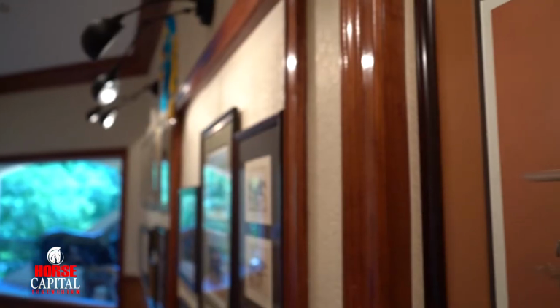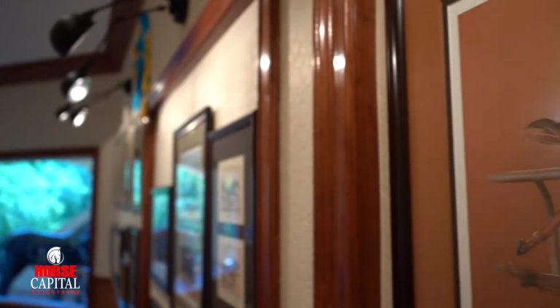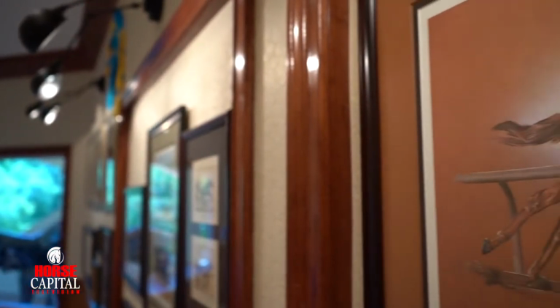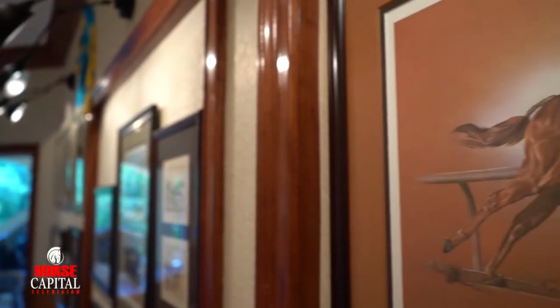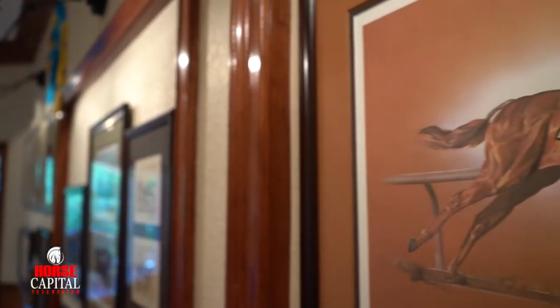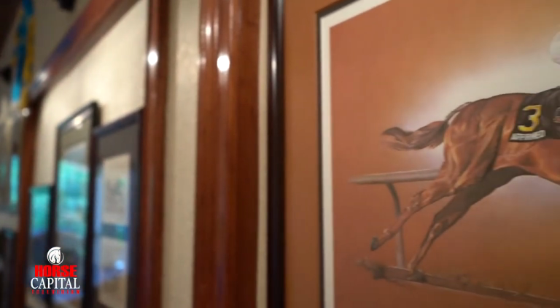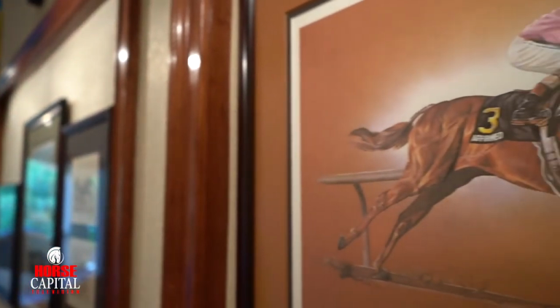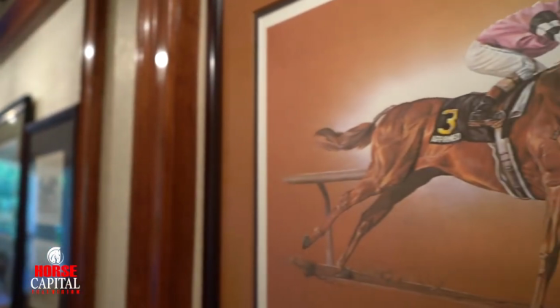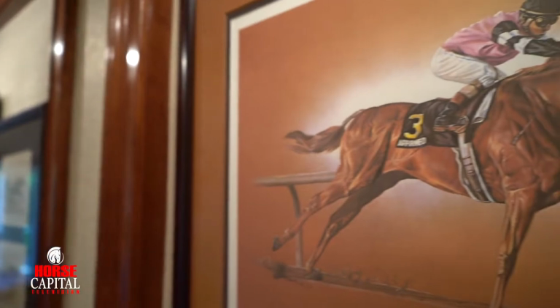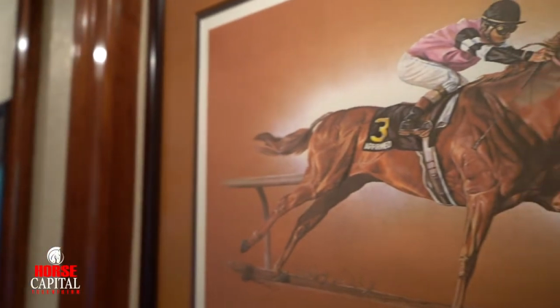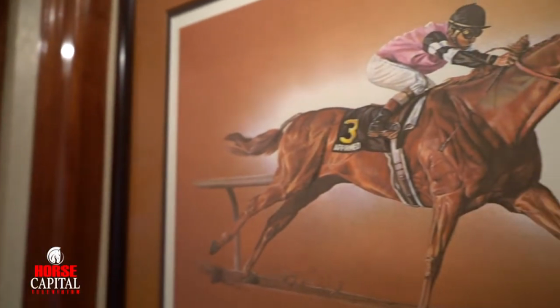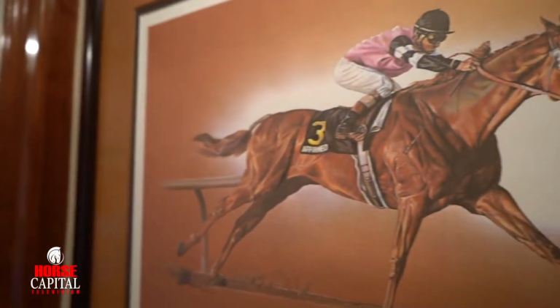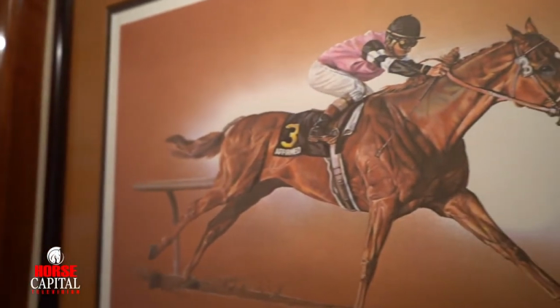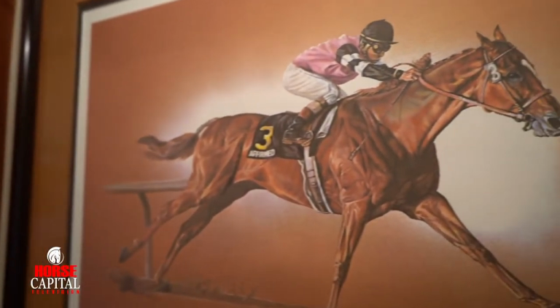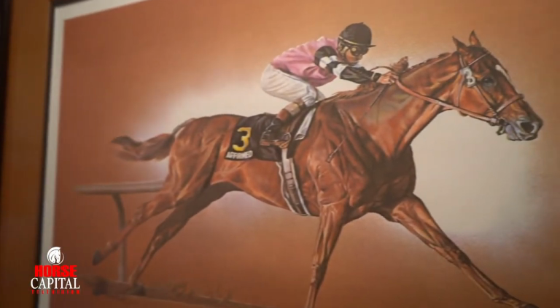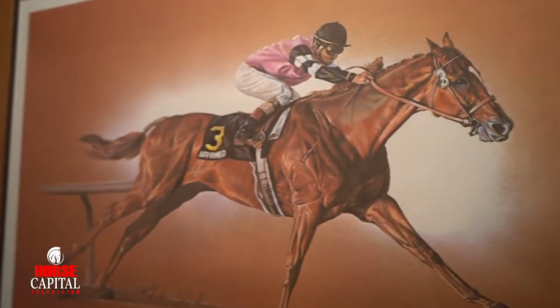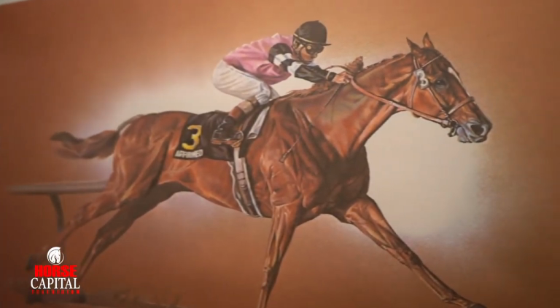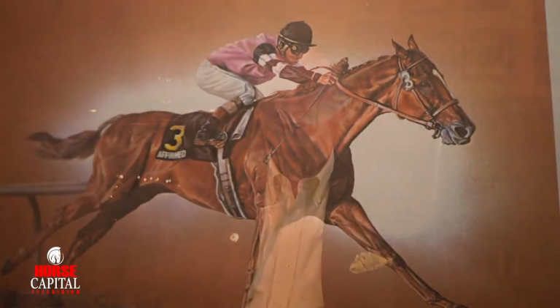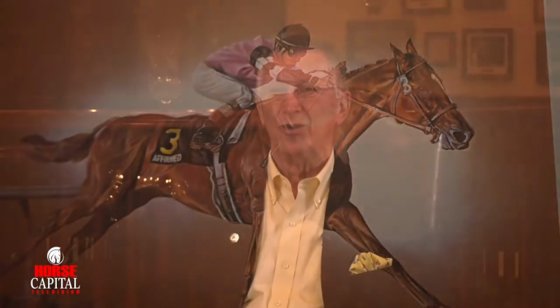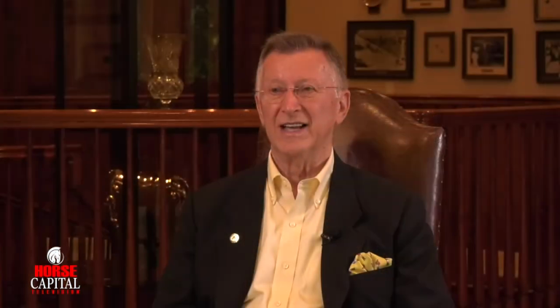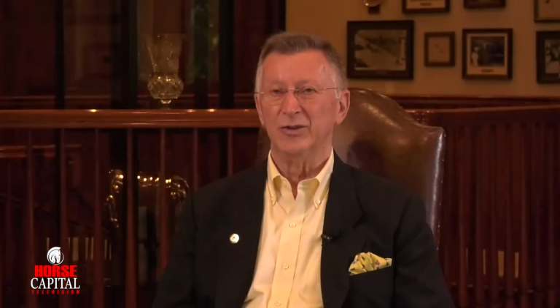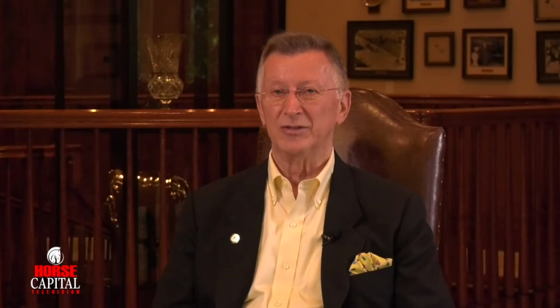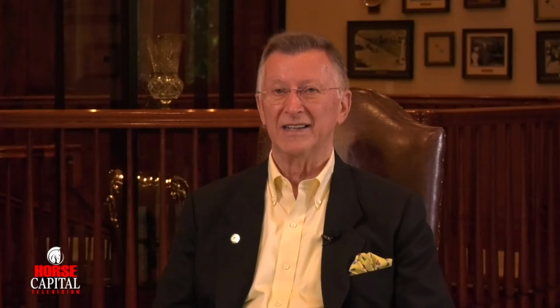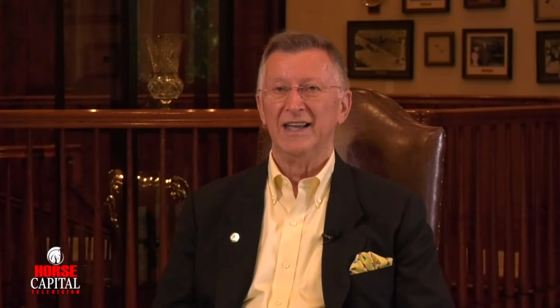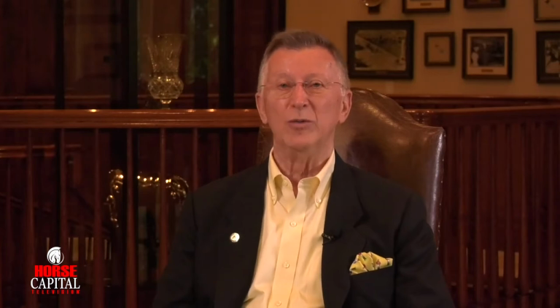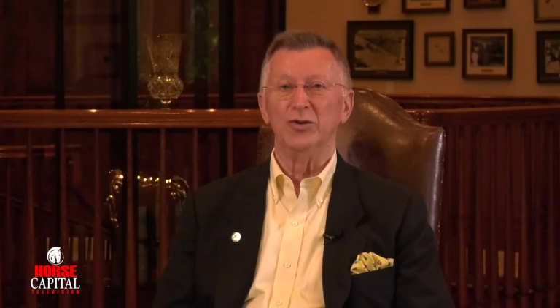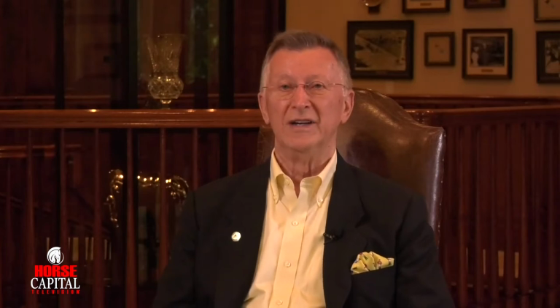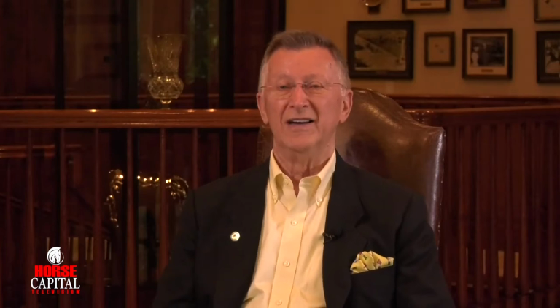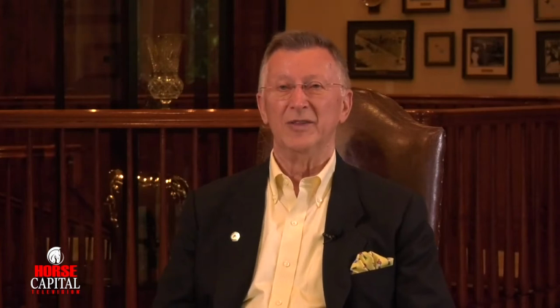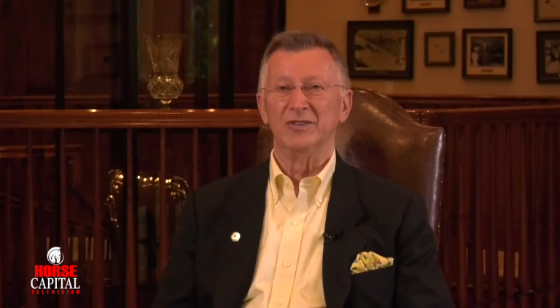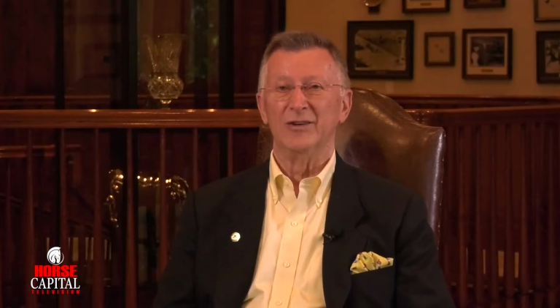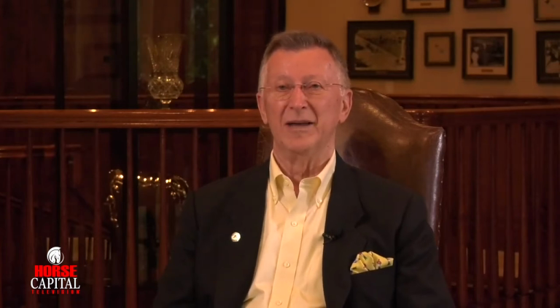Every single horse is unique and they all have personalities. You might think horses are horses, but they aren't. Every single horse has a unique personality and they will show you that personality over time.